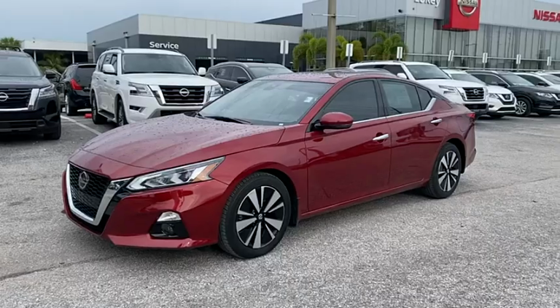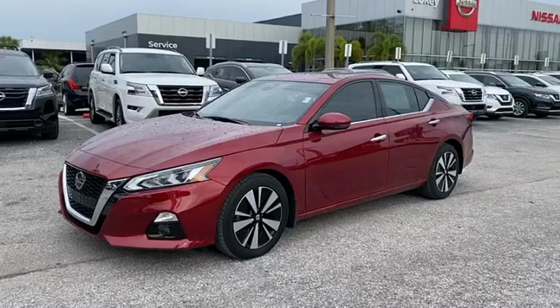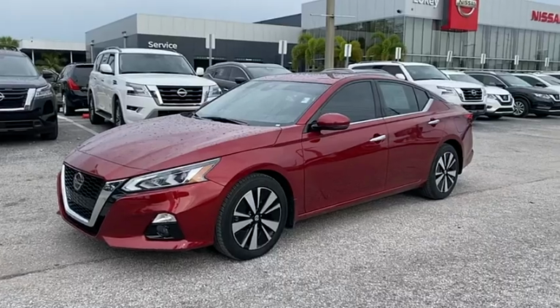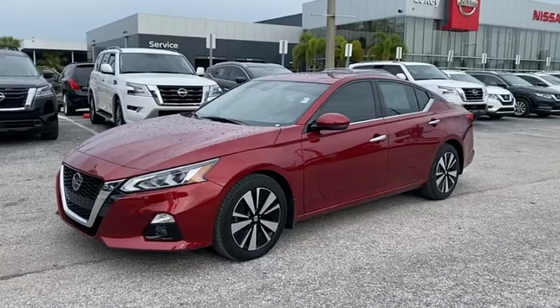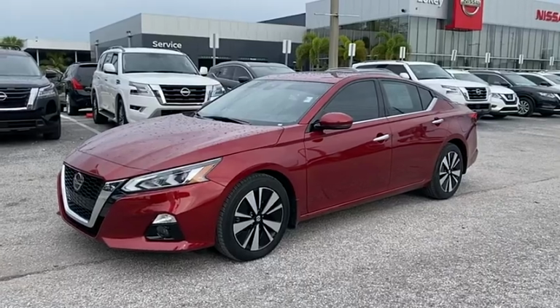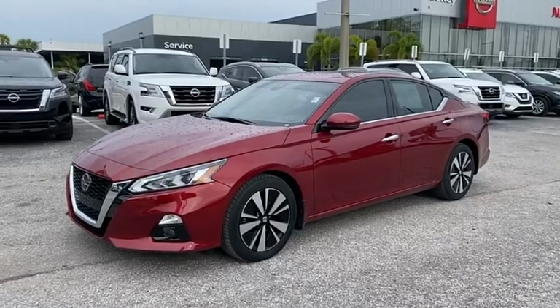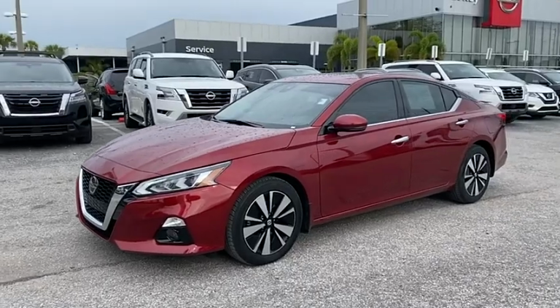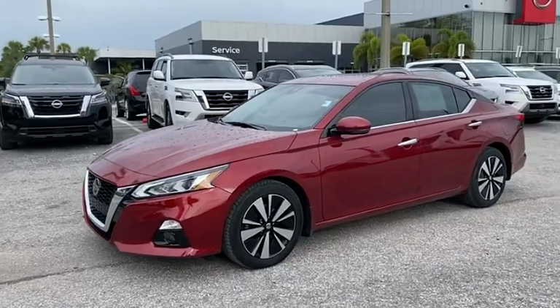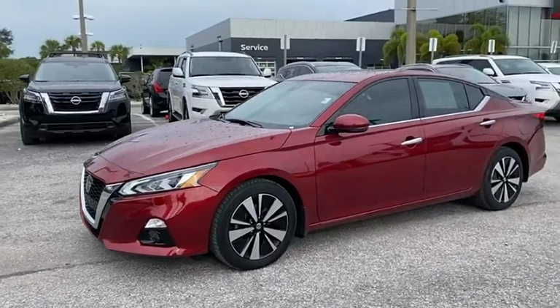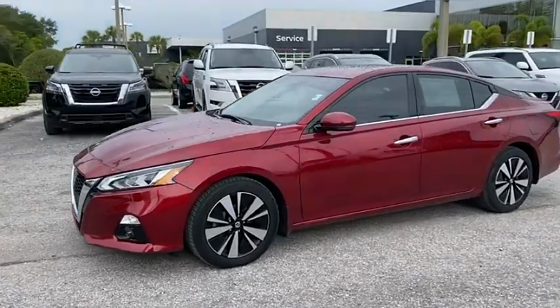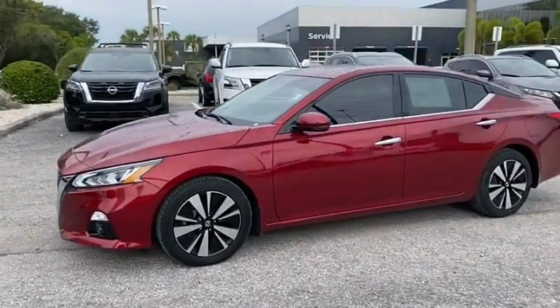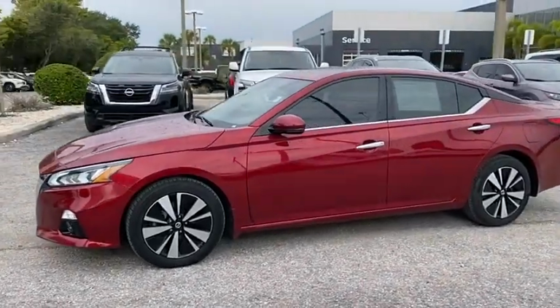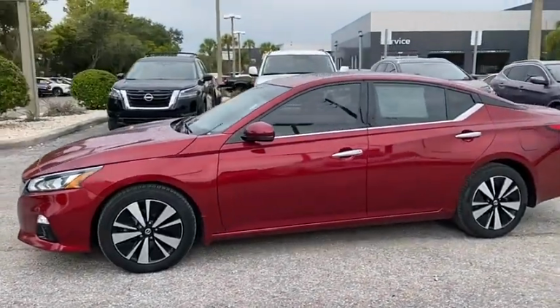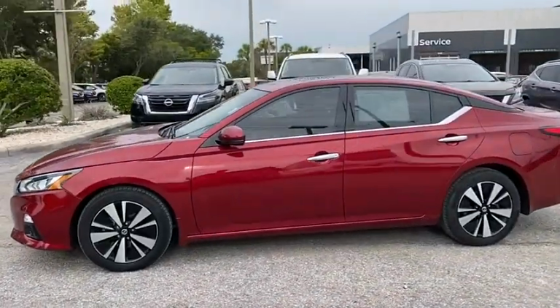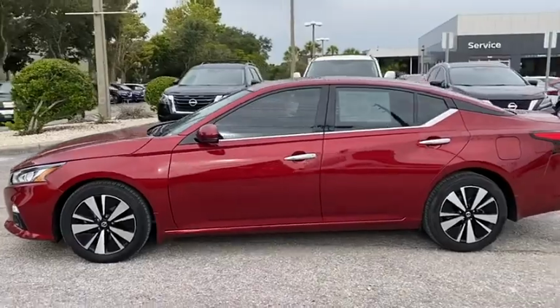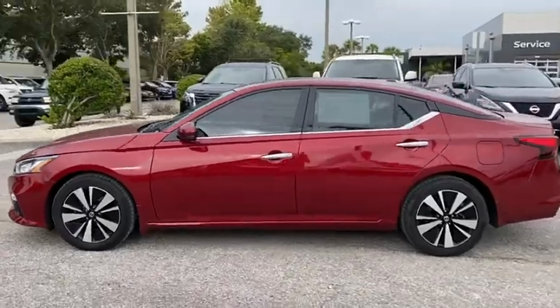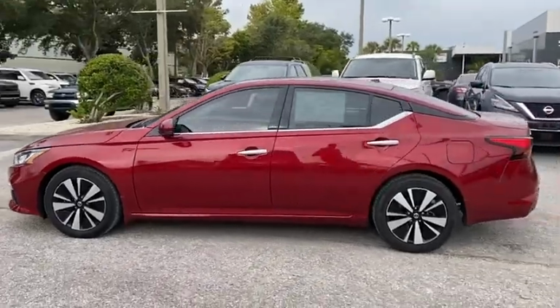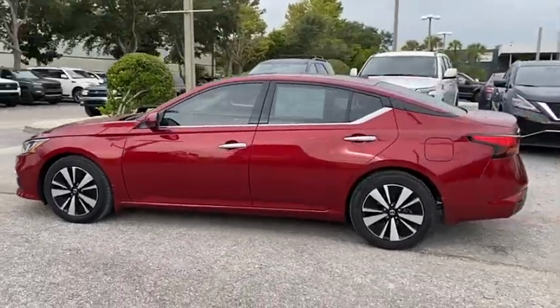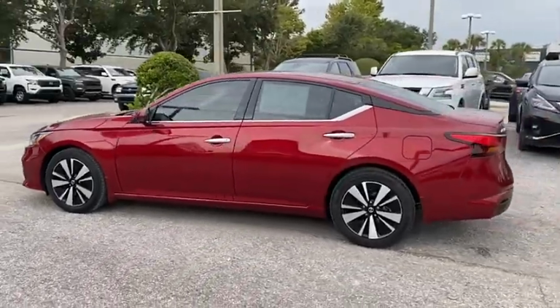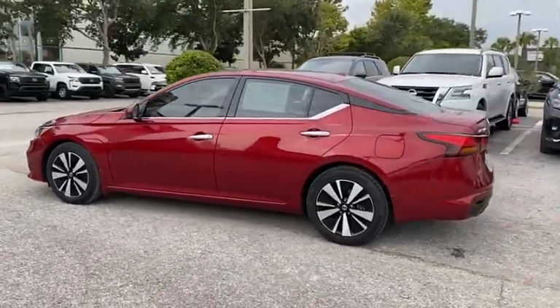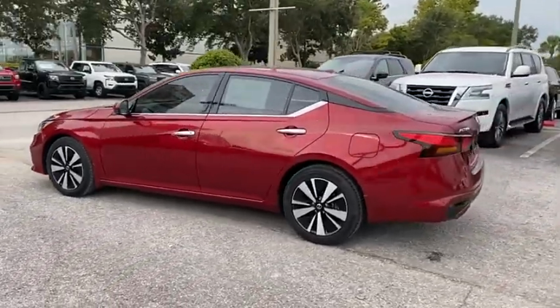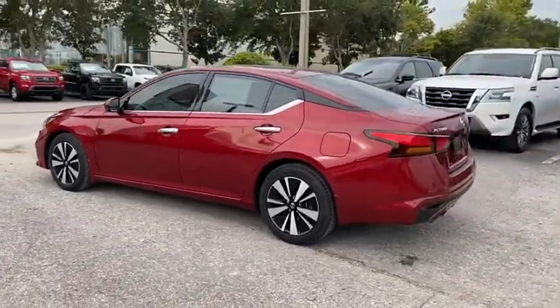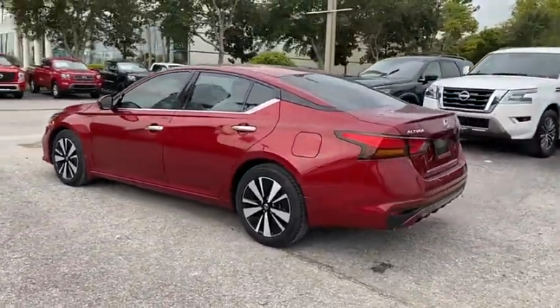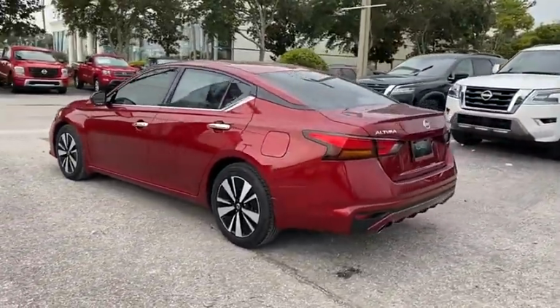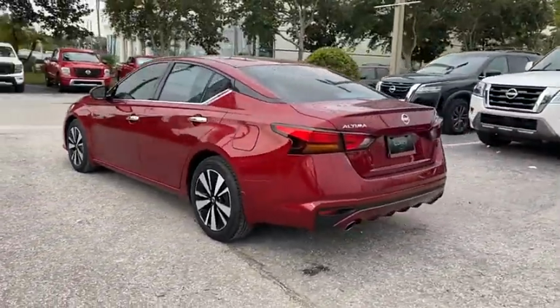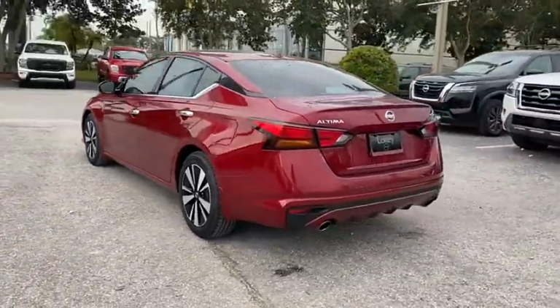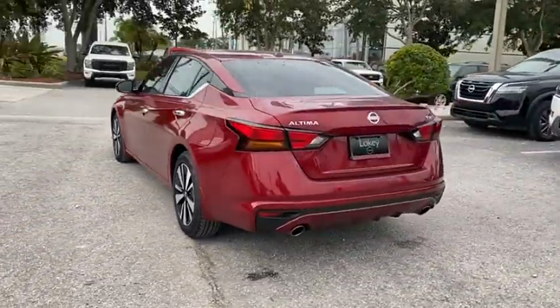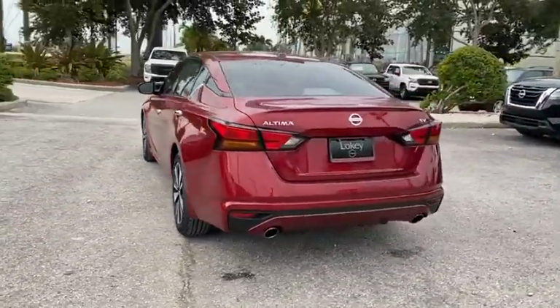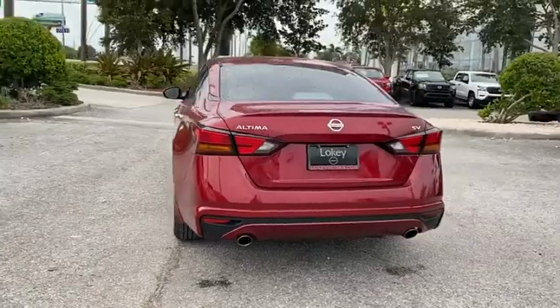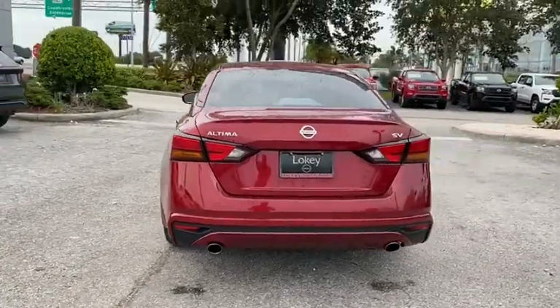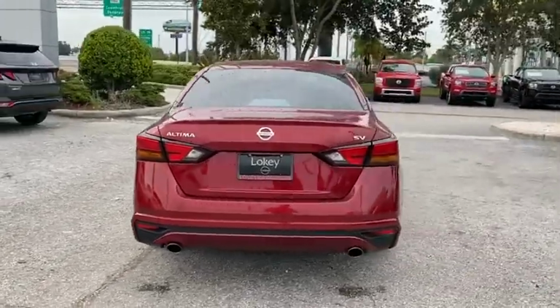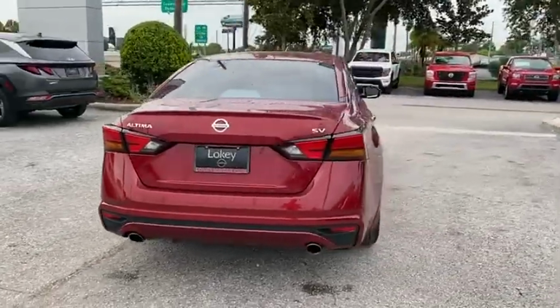Looking for the right vehicle? Check out the 2019 Altima. The Nissan Altima offers advanced features to make life easier, including push-button ignition, which comes standard.